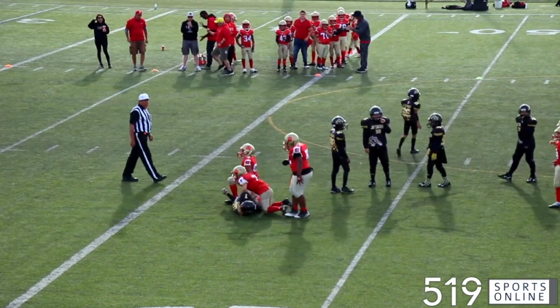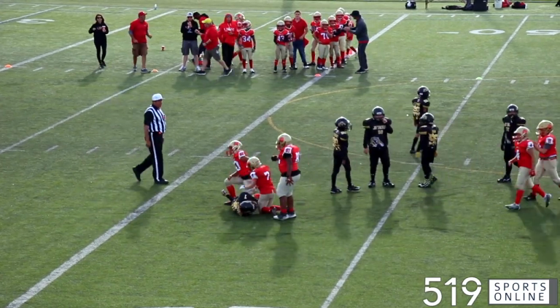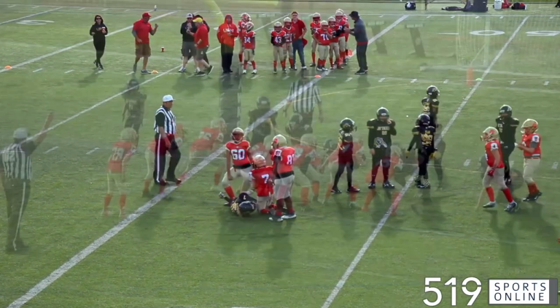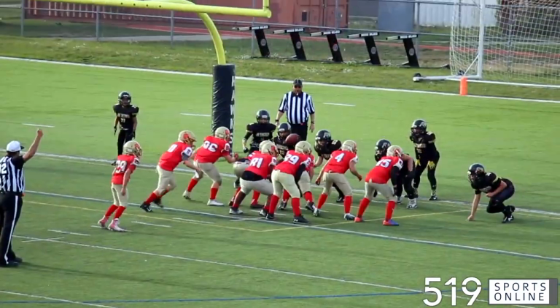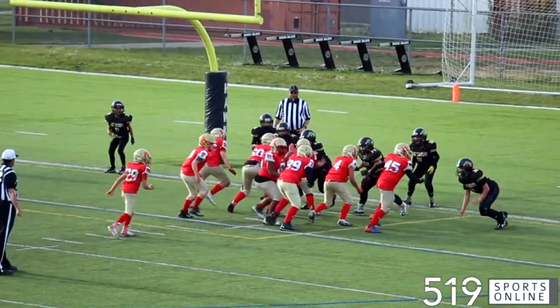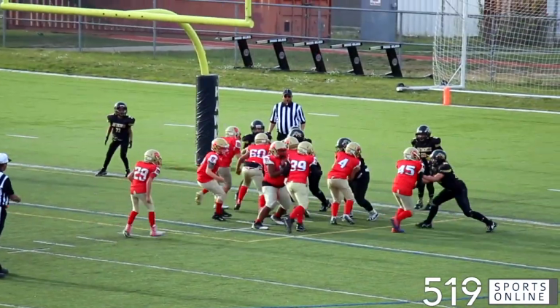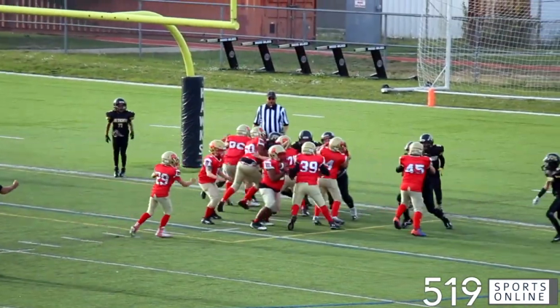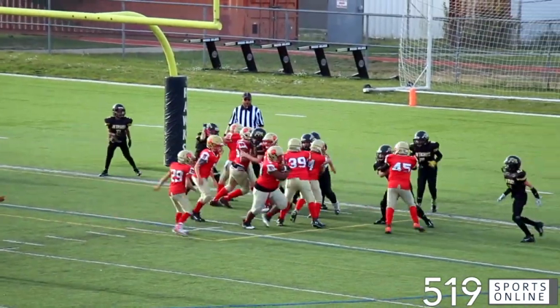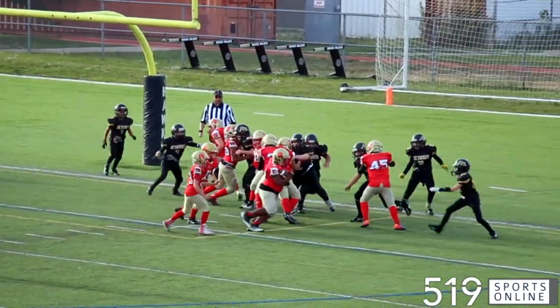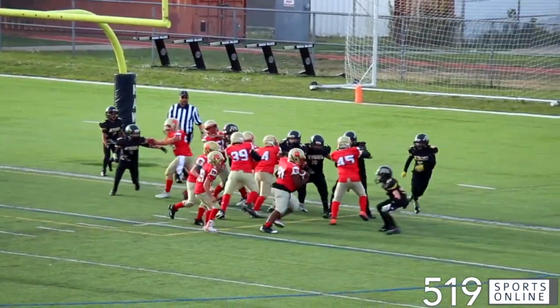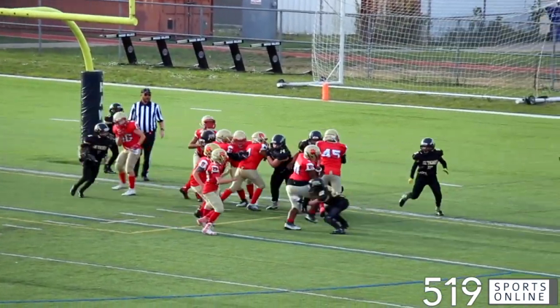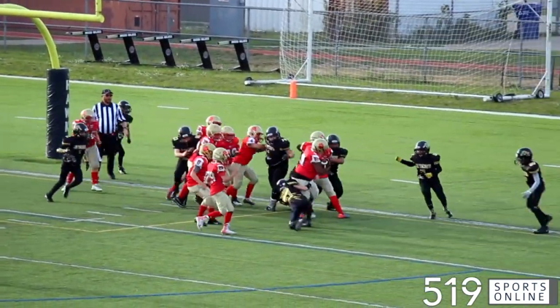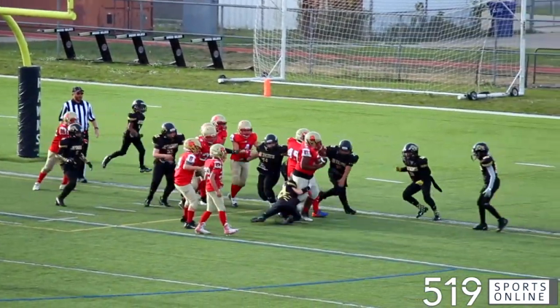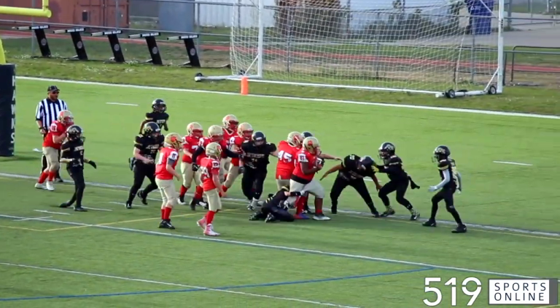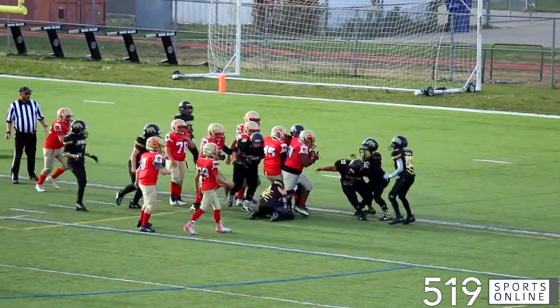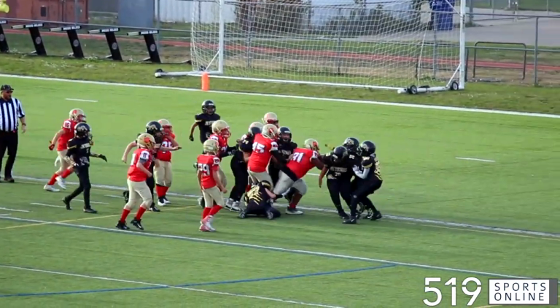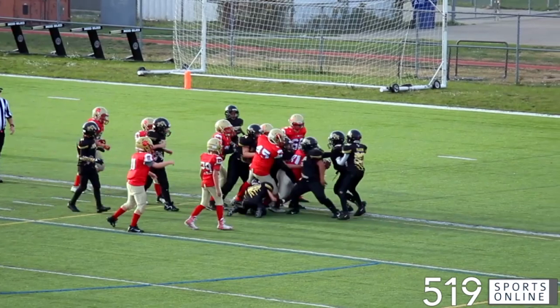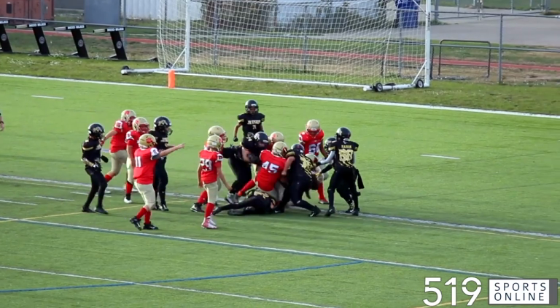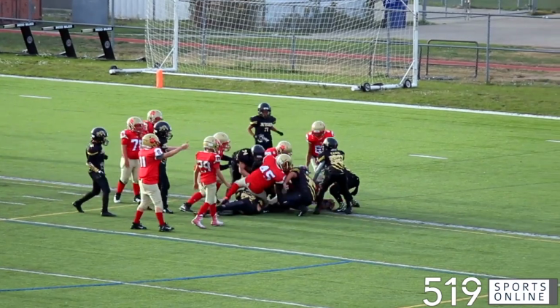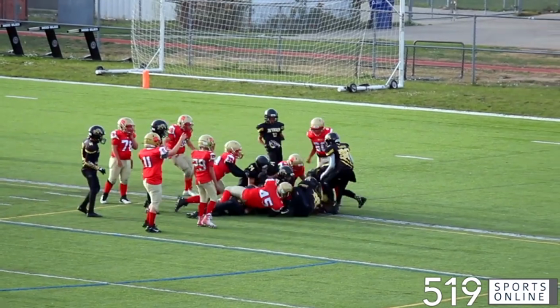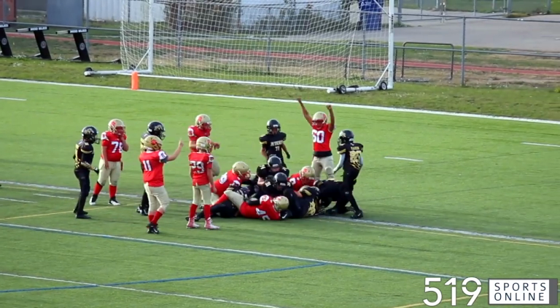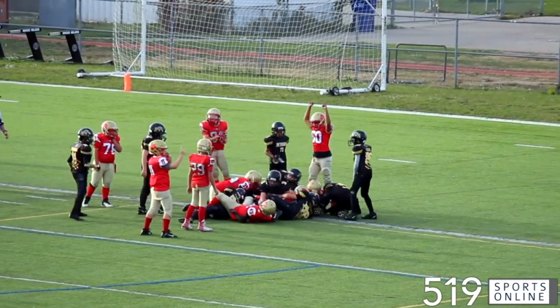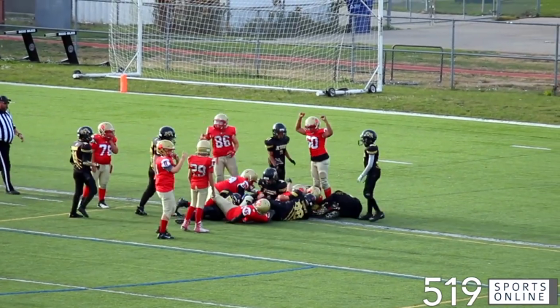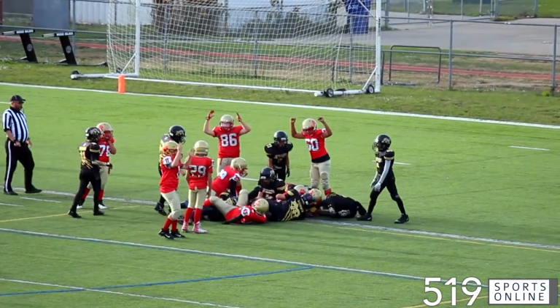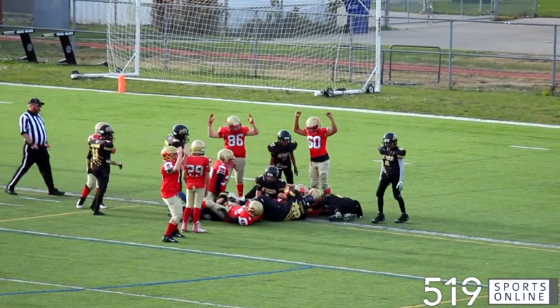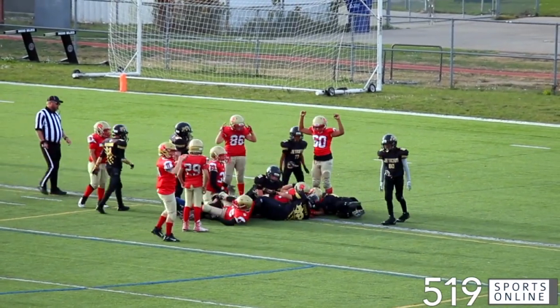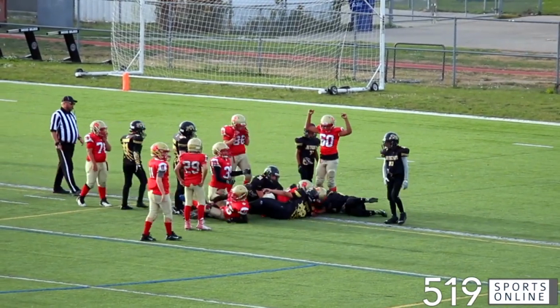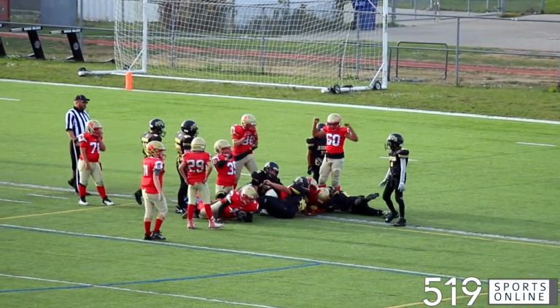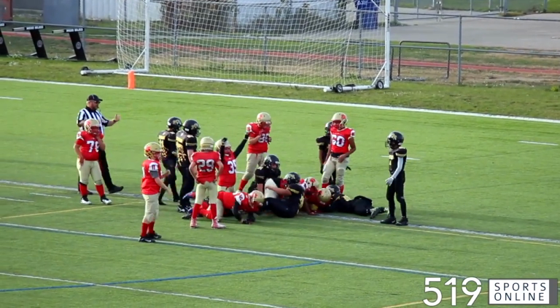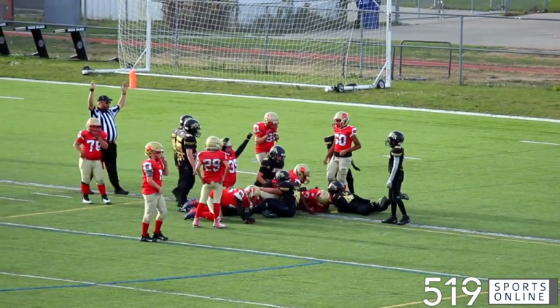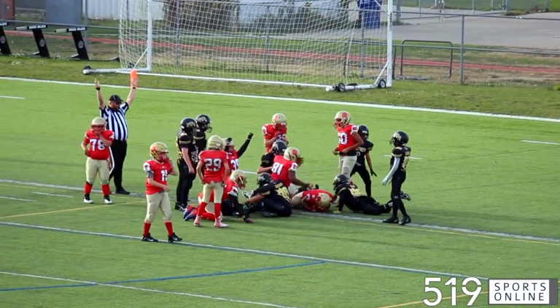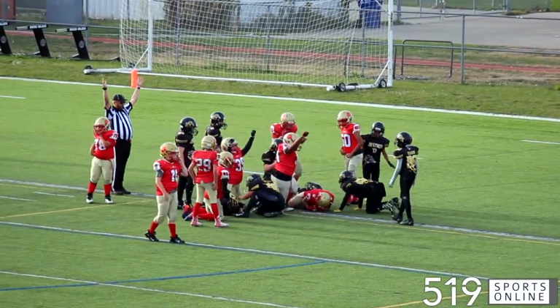In the fourth now and it's the Lions on the Ticats 5. Elijah Walker with the ball — he punches it over the line, bringing the score to 18-0 Cambridge.